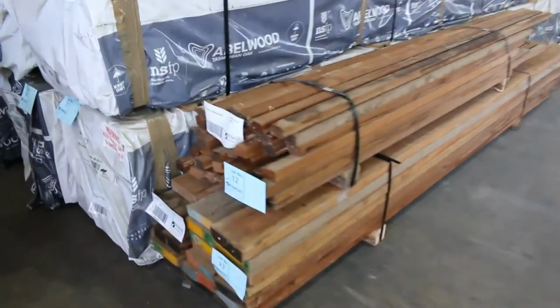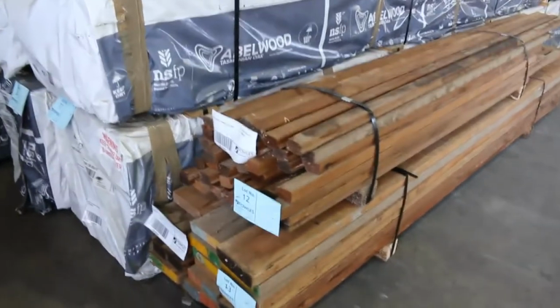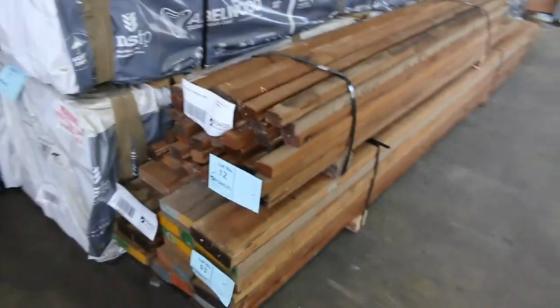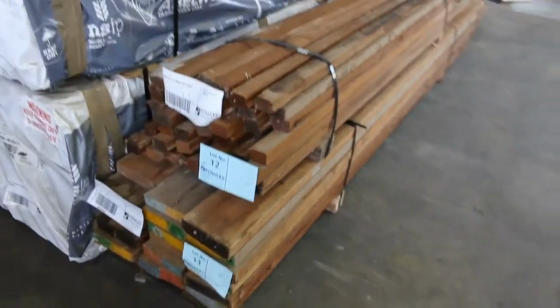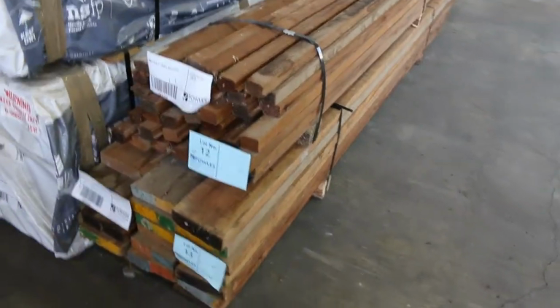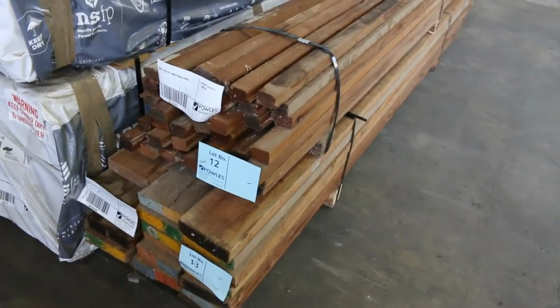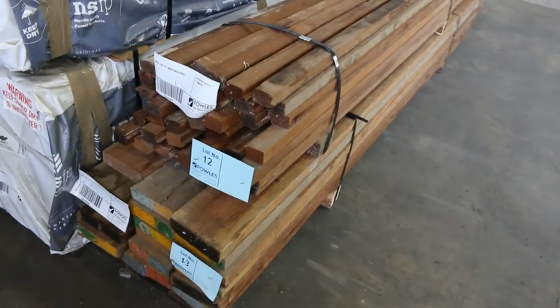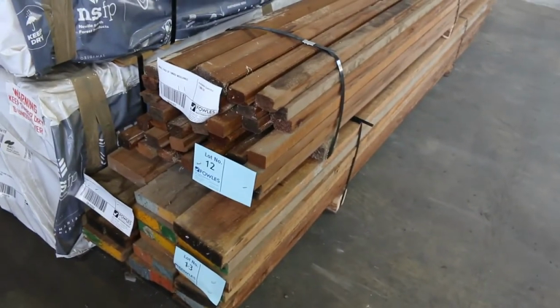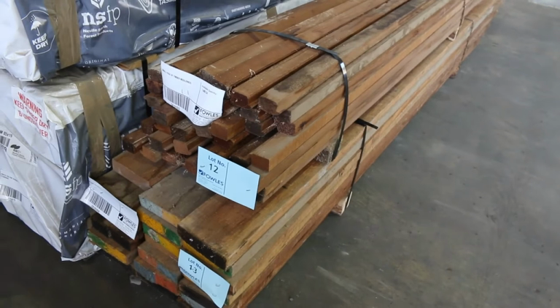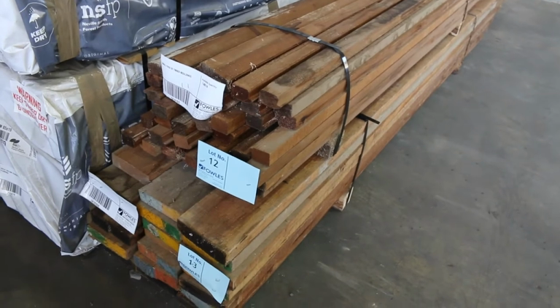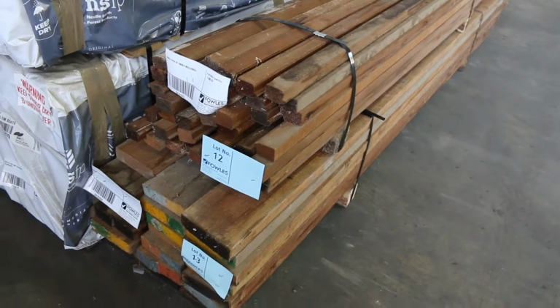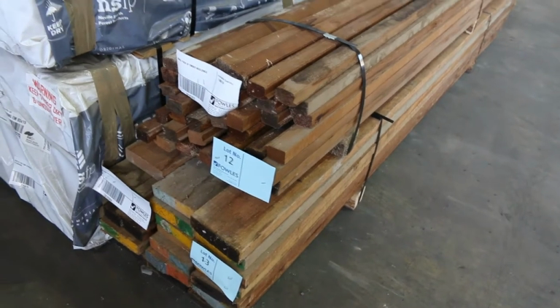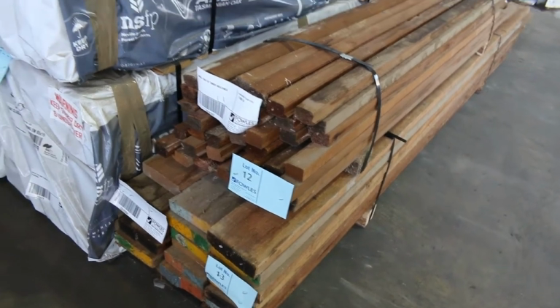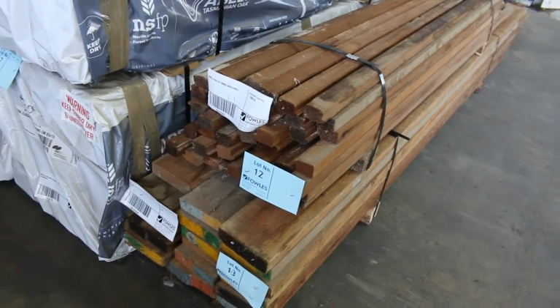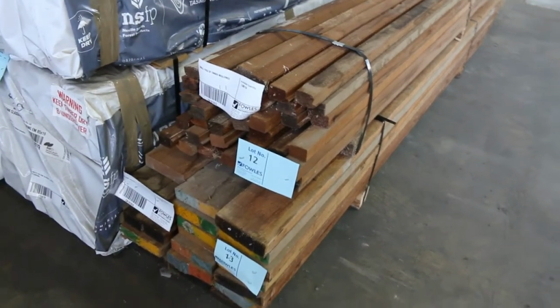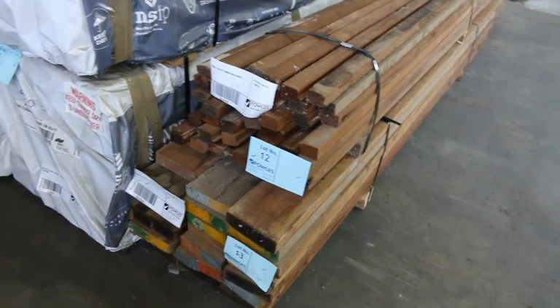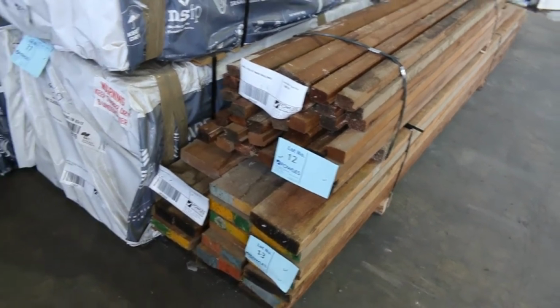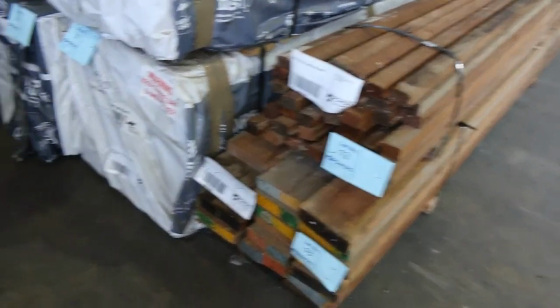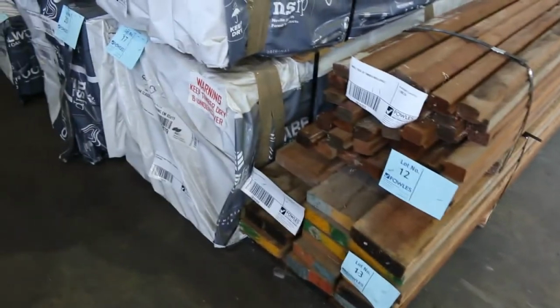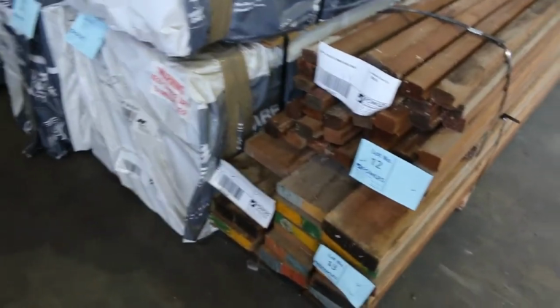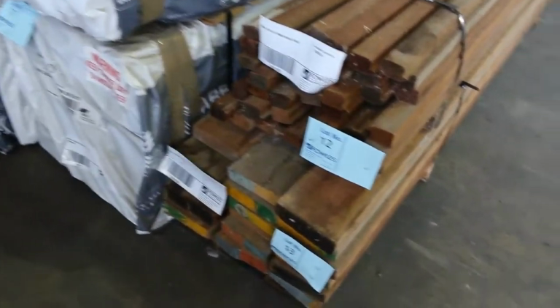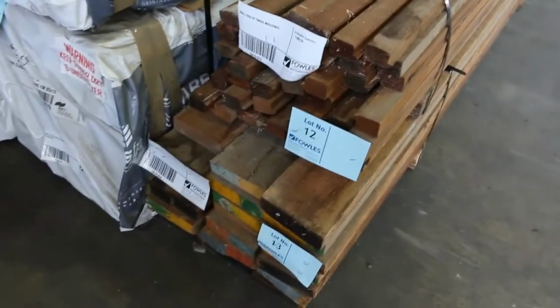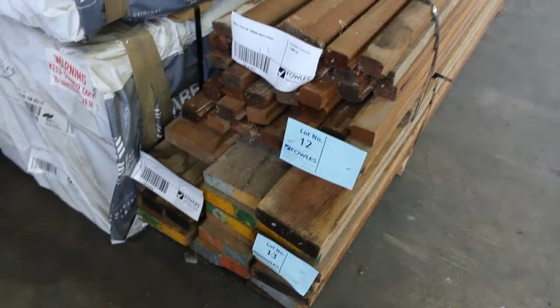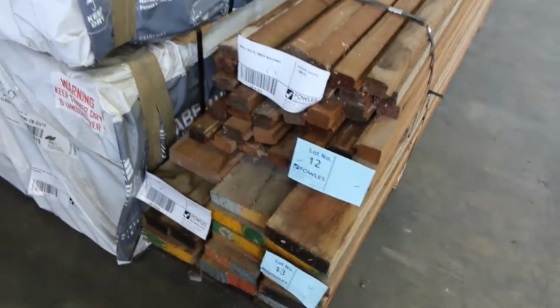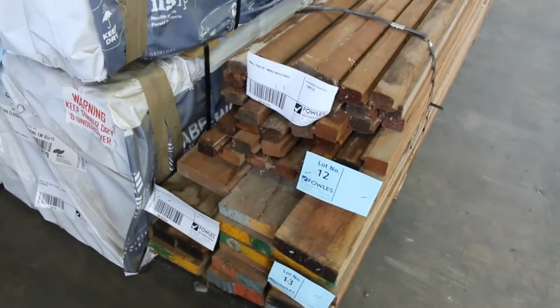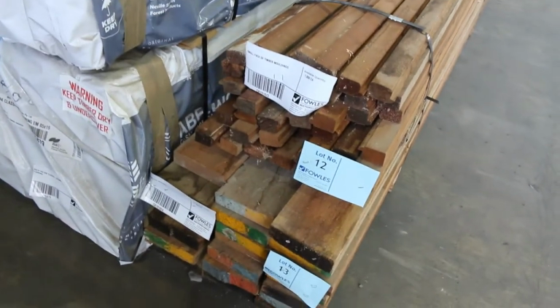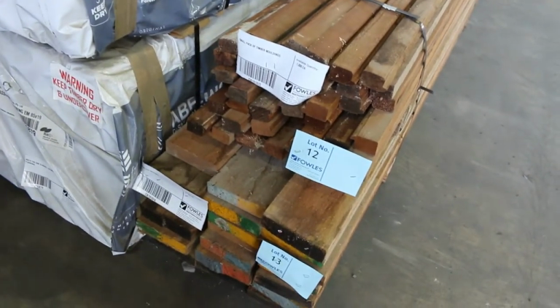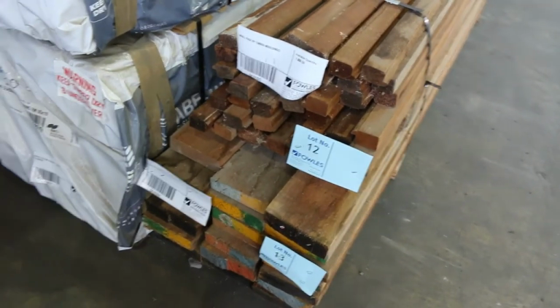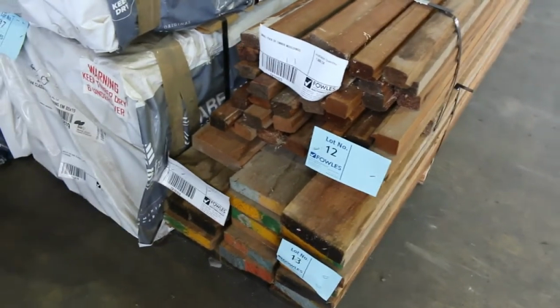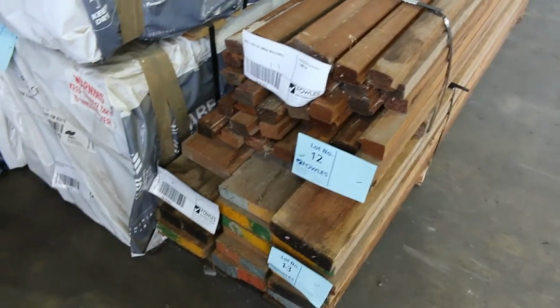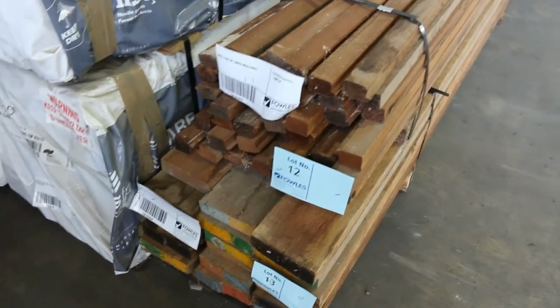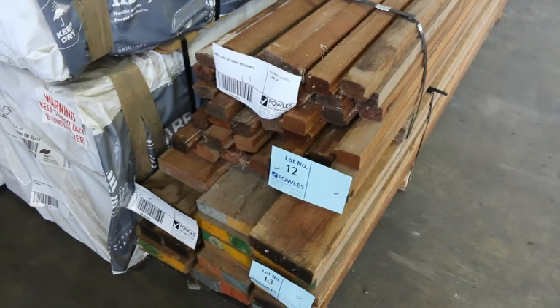Got a little pack of mouldings there, lot number 12. That'll be an unreserved little pack there, by the pack. Lot 13, little pack of Miranti there - some not bad looking stuff. Reasonable sort of mid-range lengths in that one.